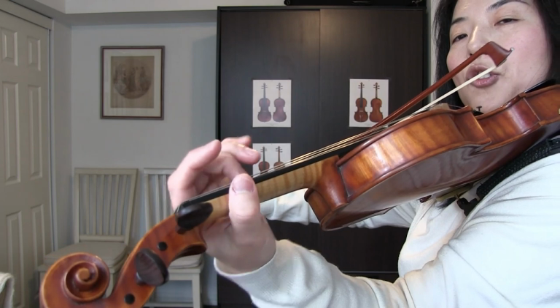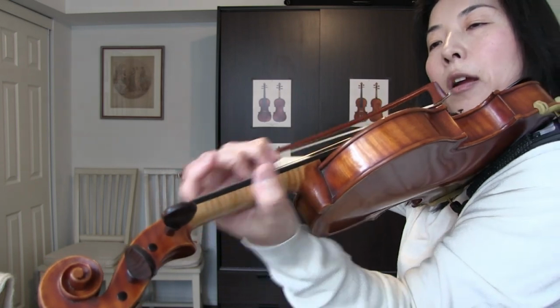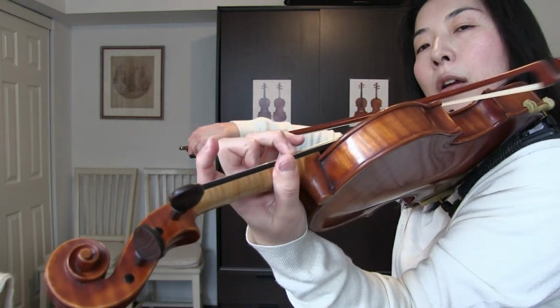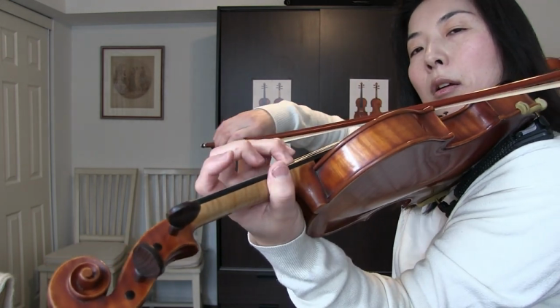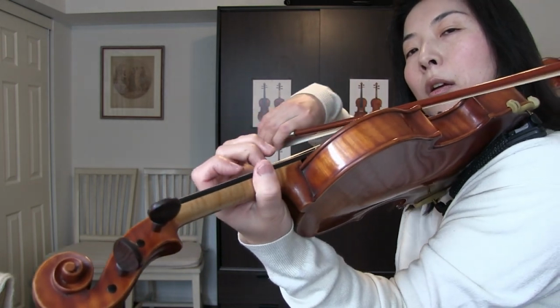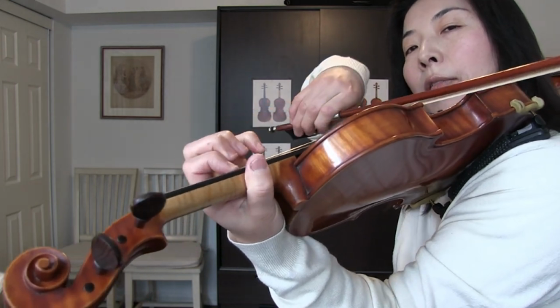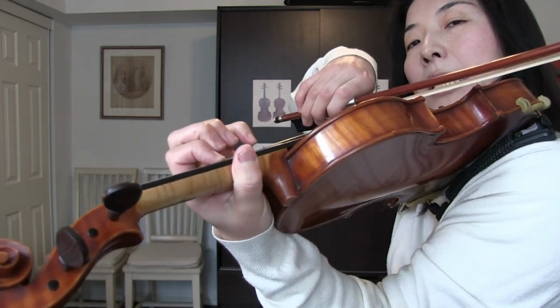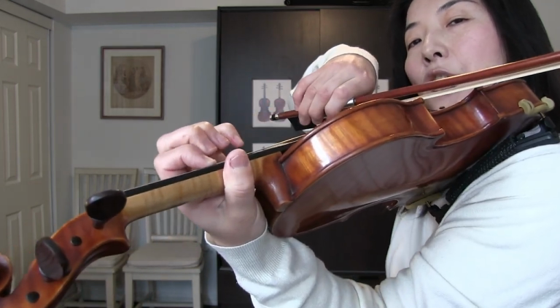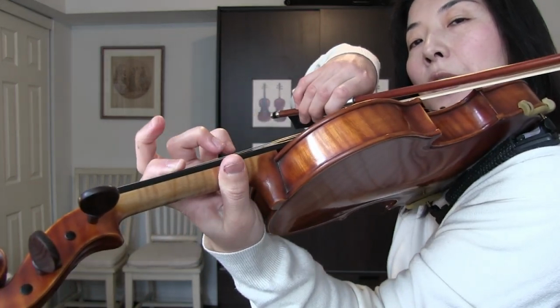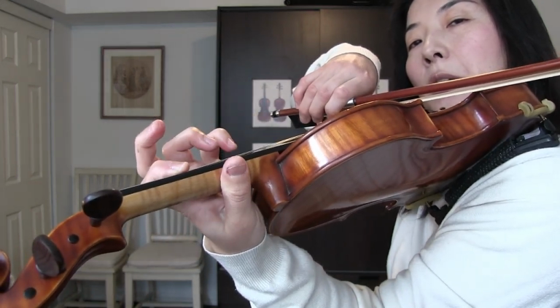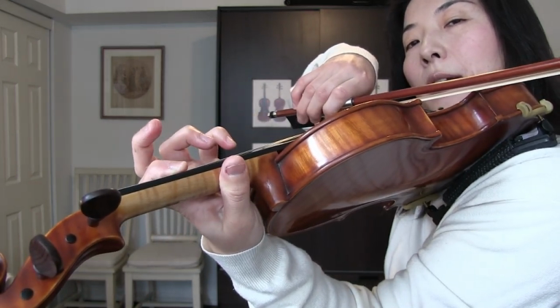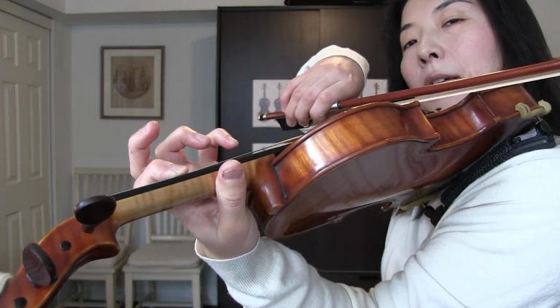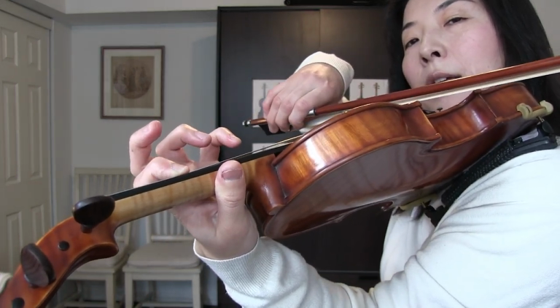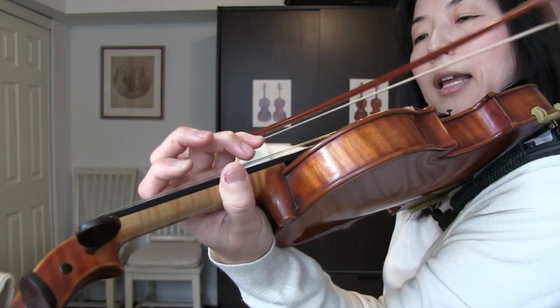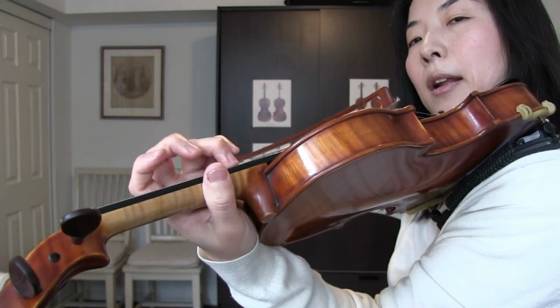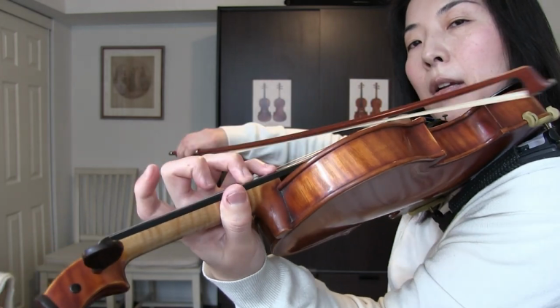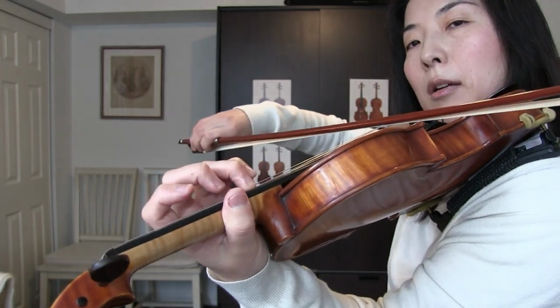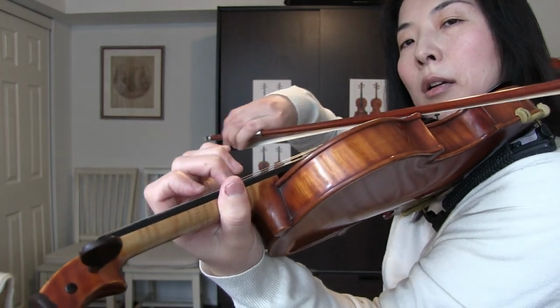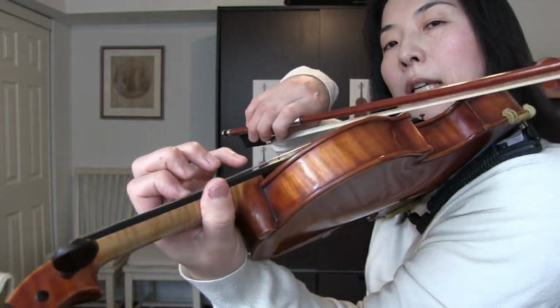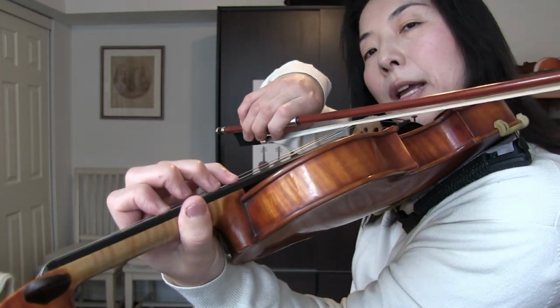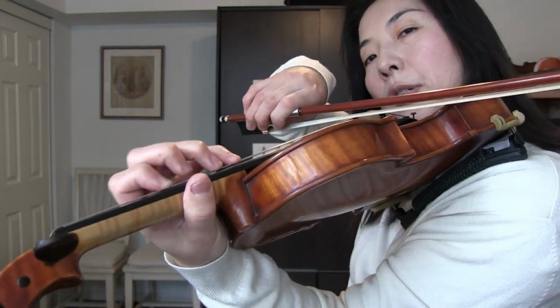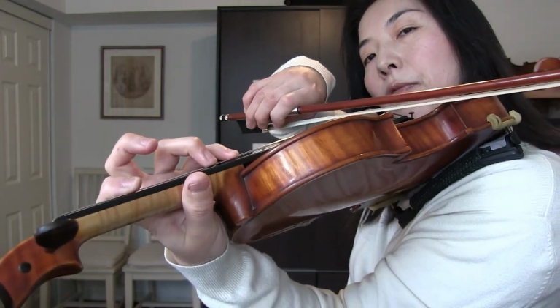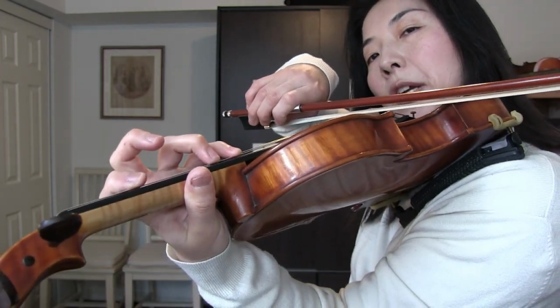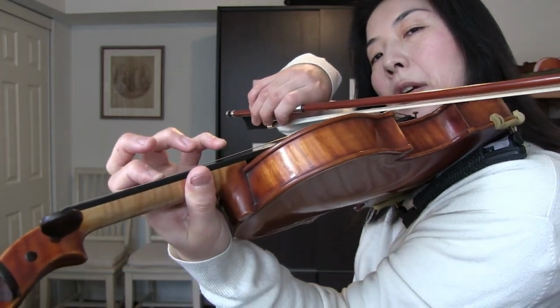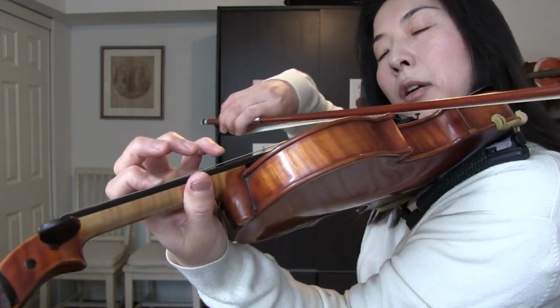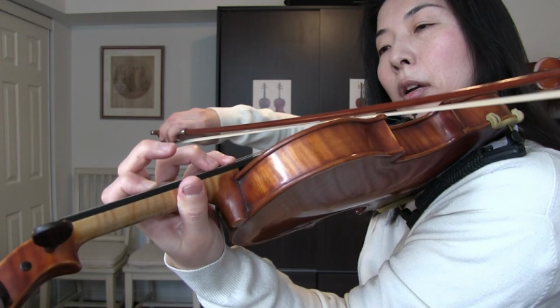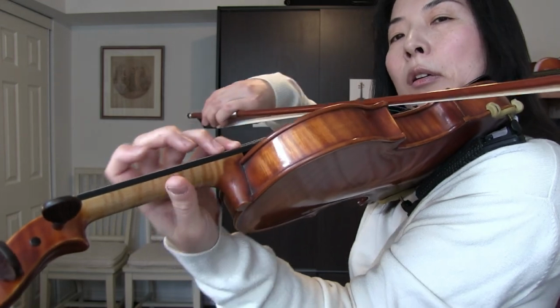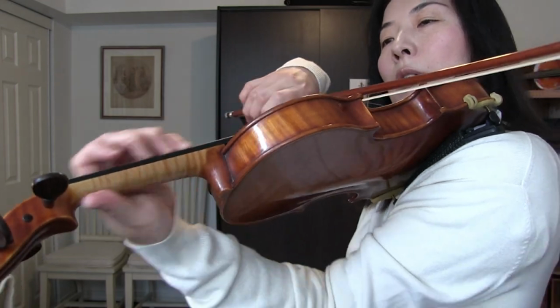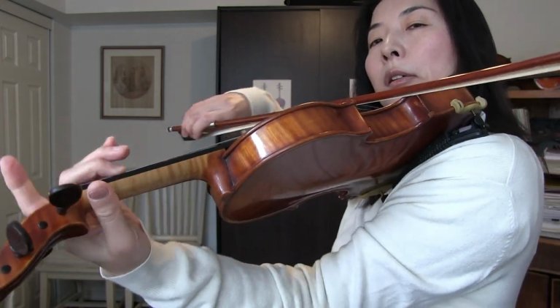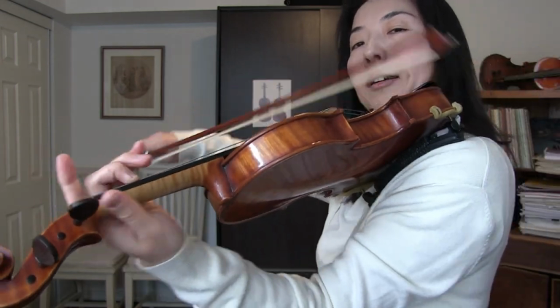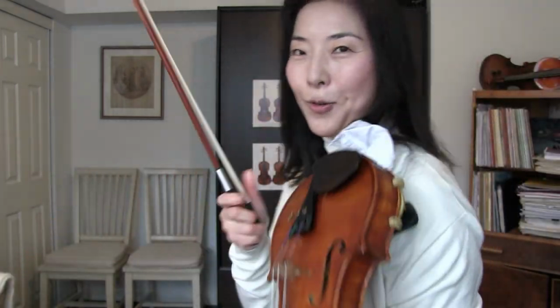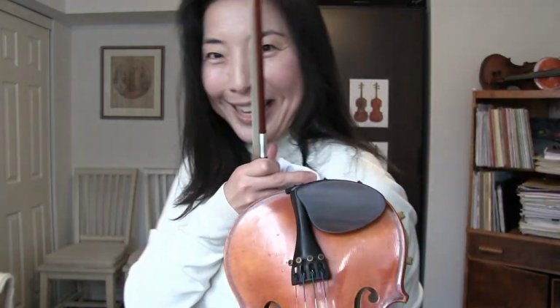Extension again. Keep your hand still, bring your first finger — and so on like that.